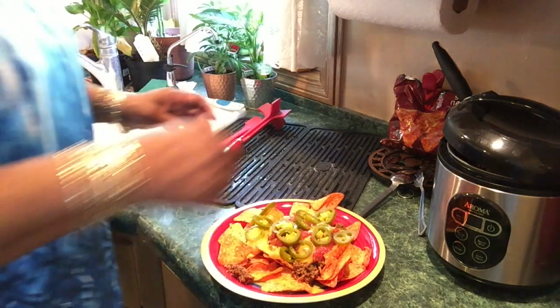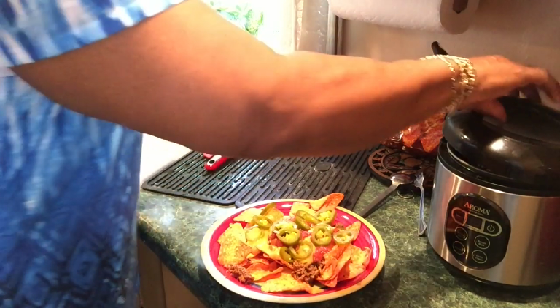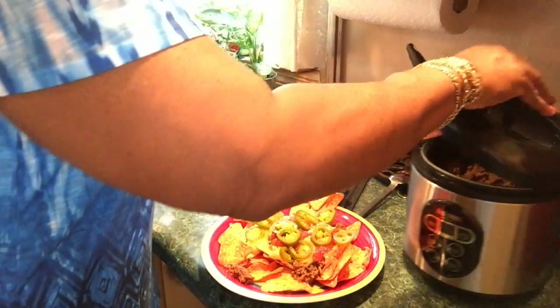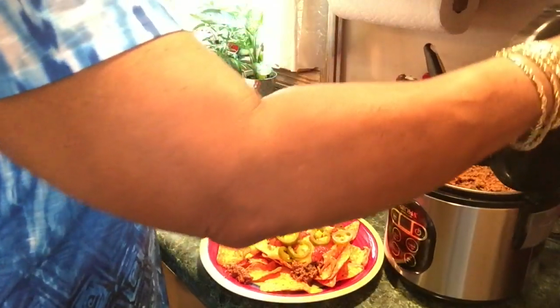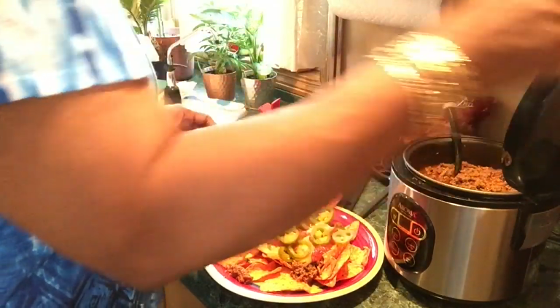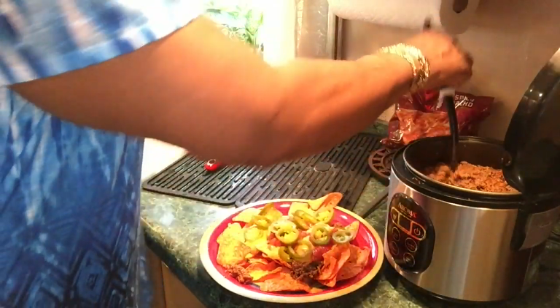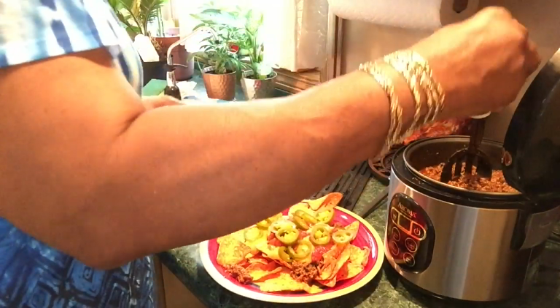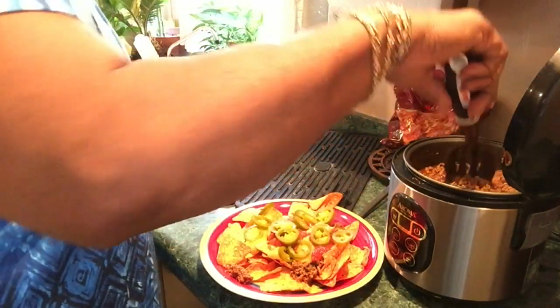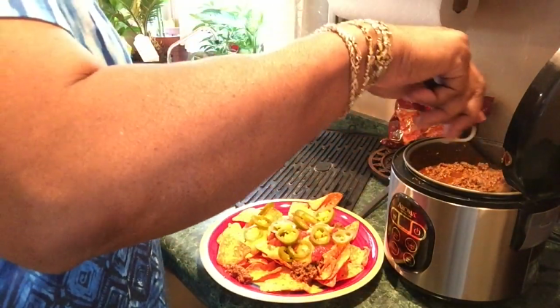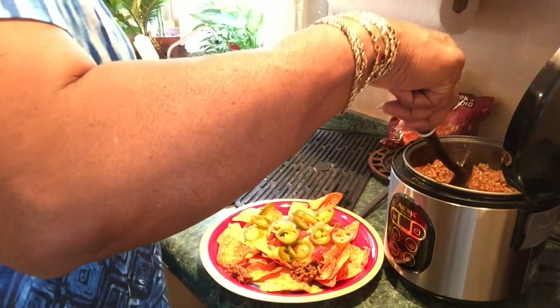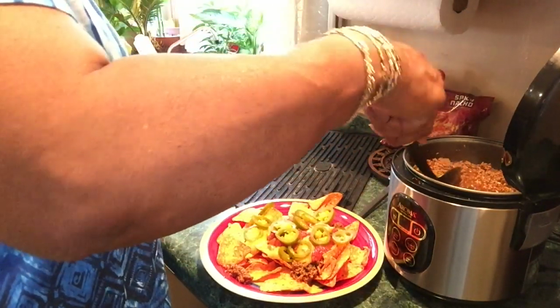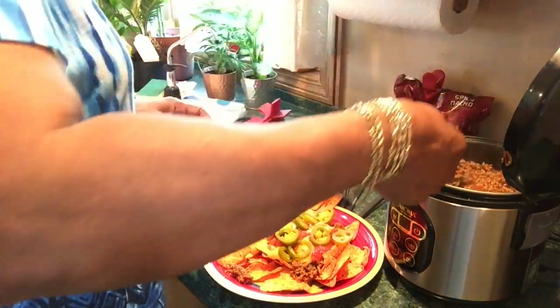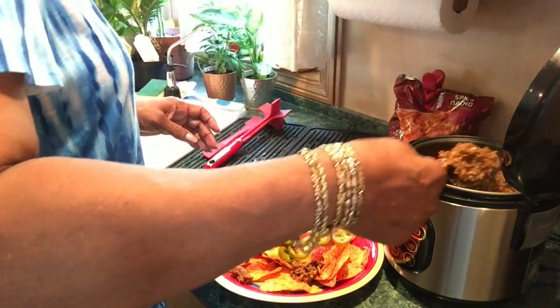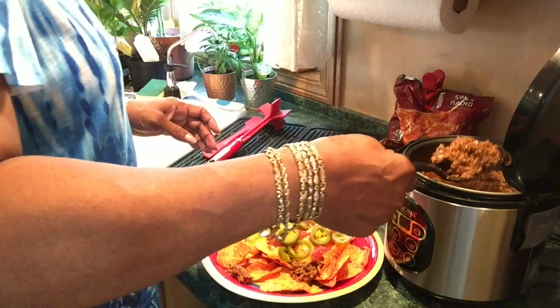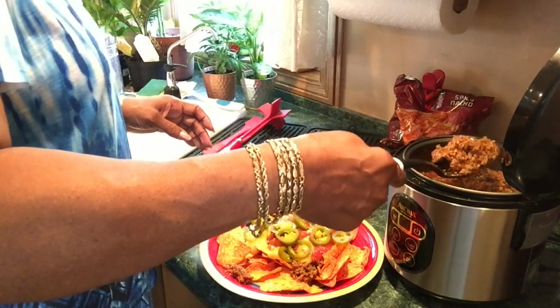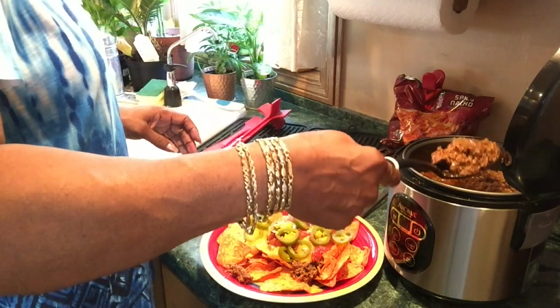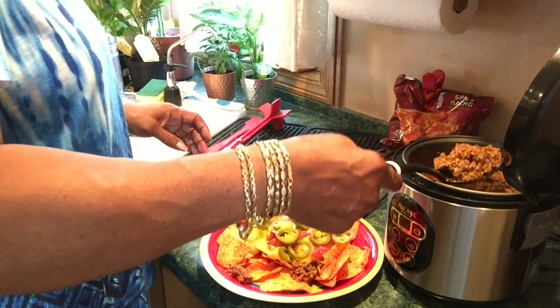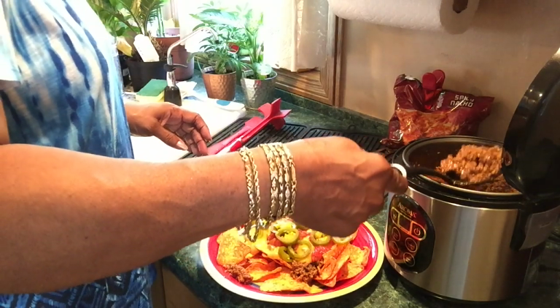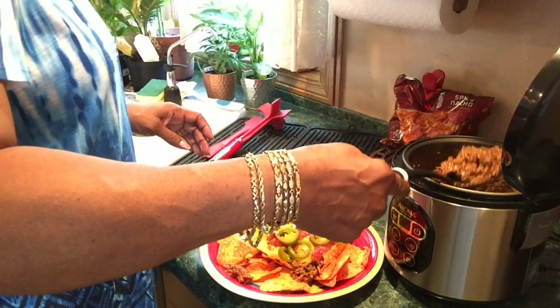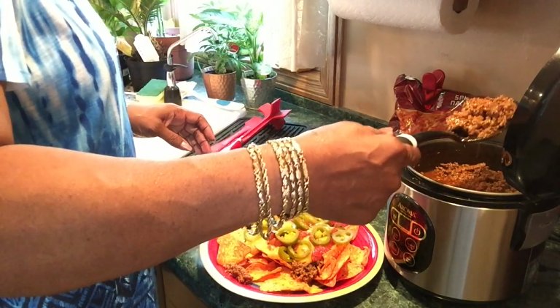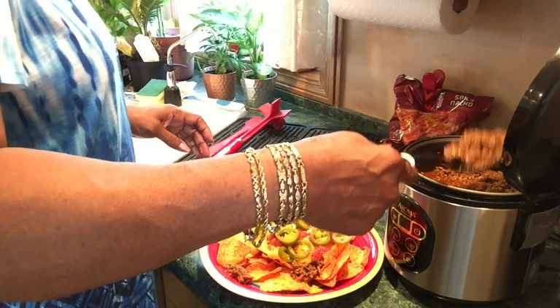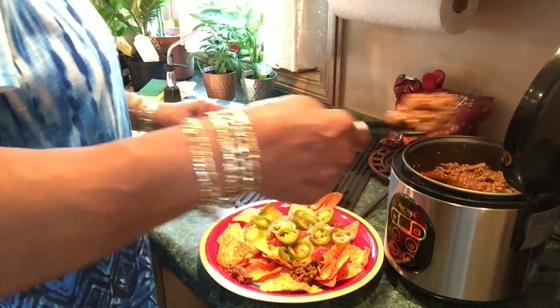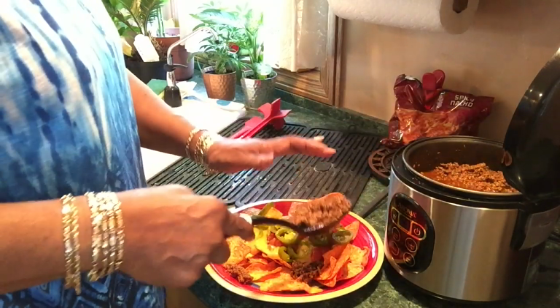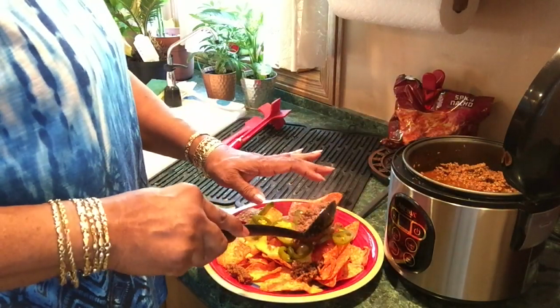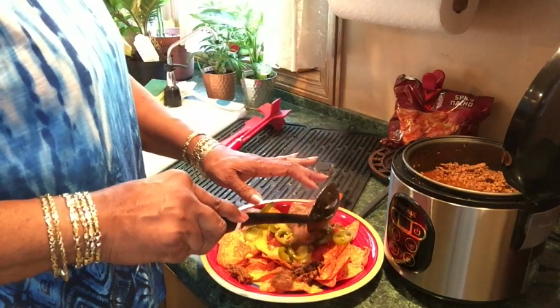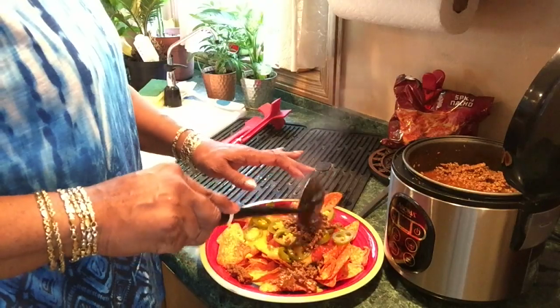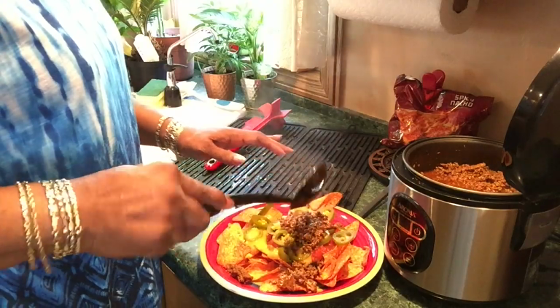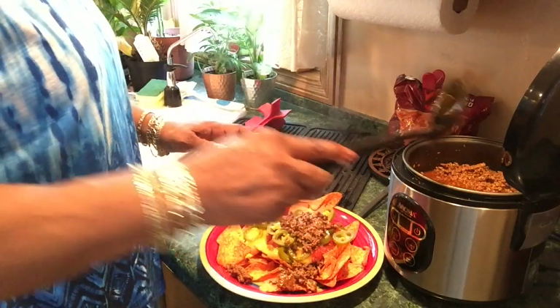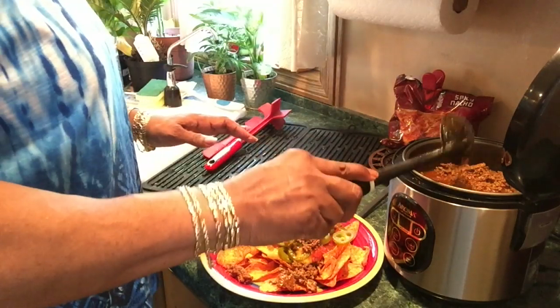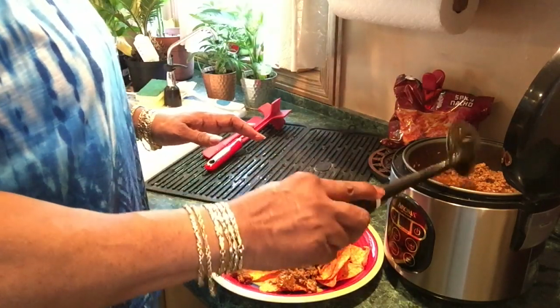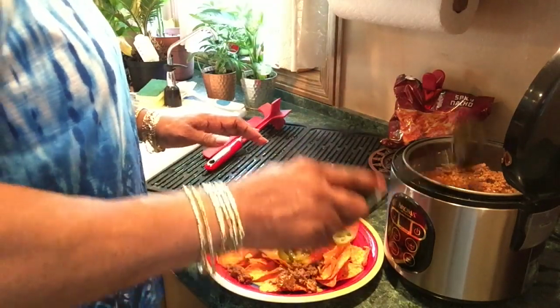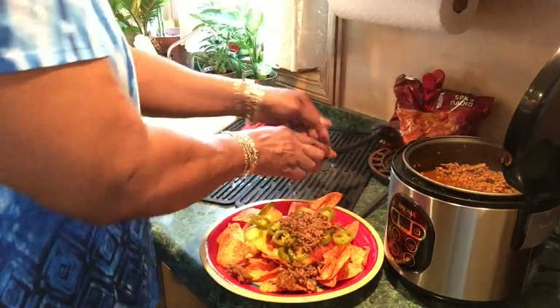I need some more meat on top of that — you're supposed to see the meat. And I'm not greedy. Nah, that's what nachos are supposed to look like.